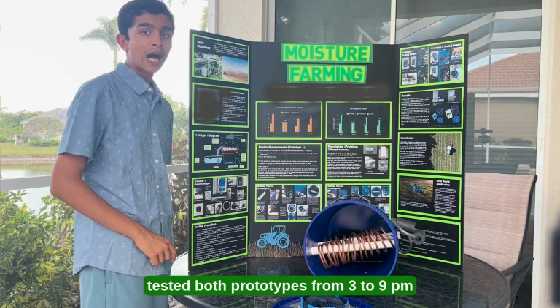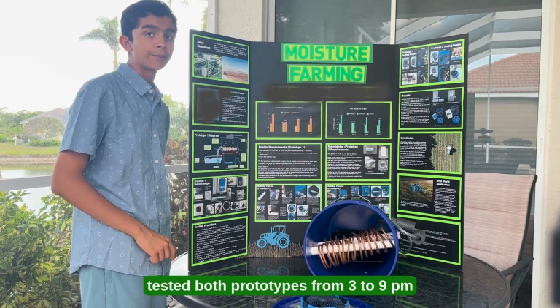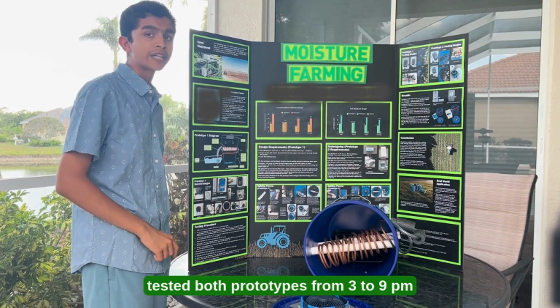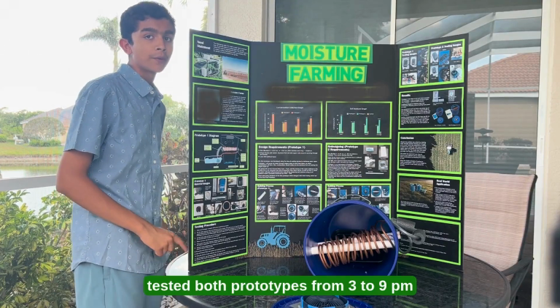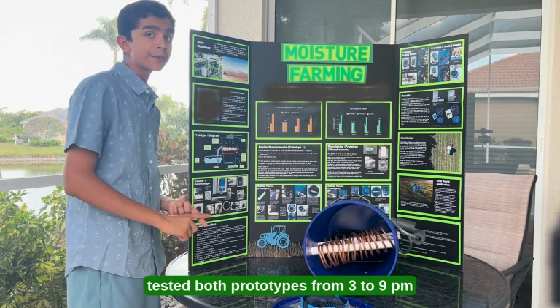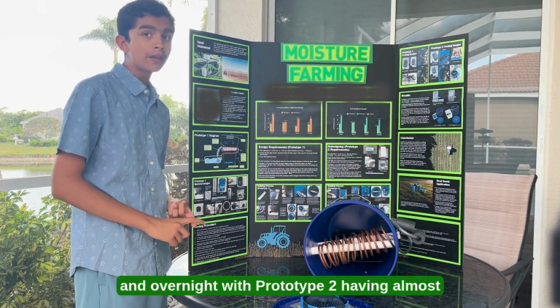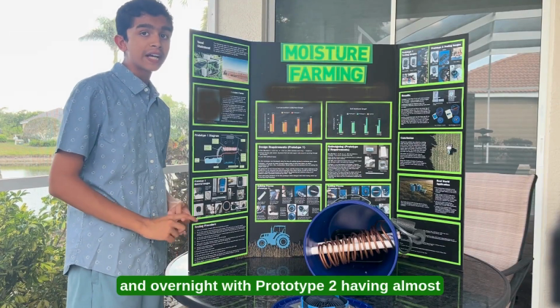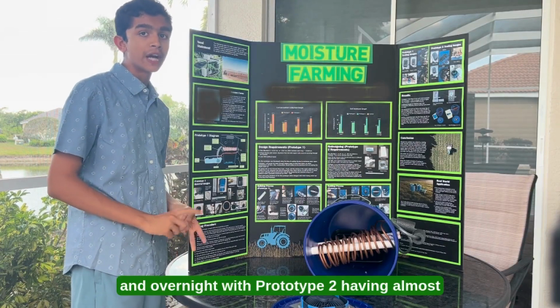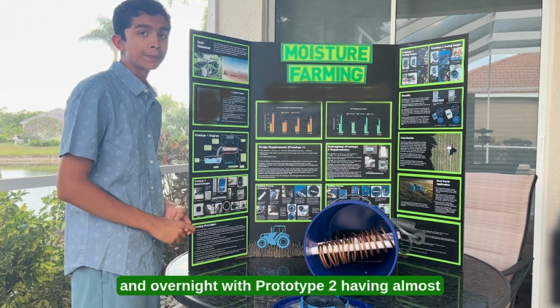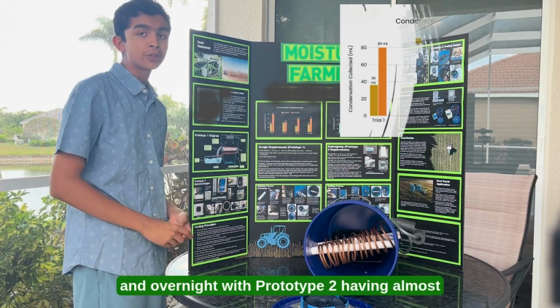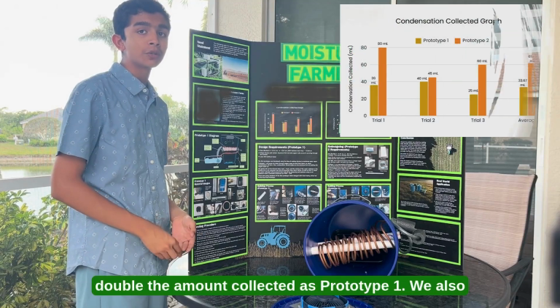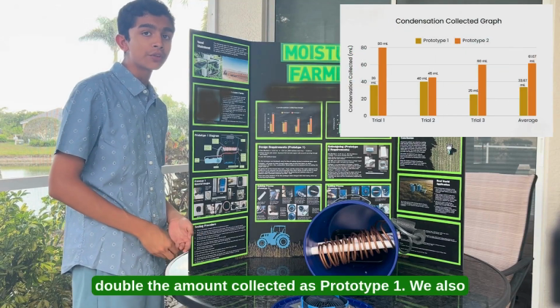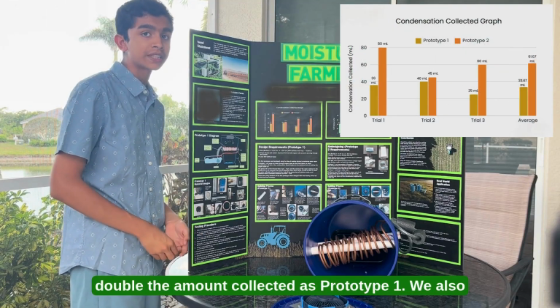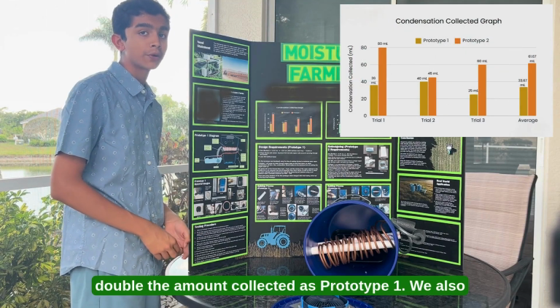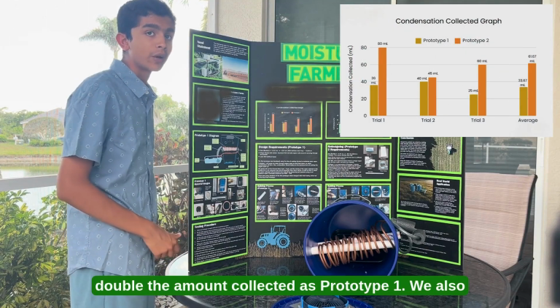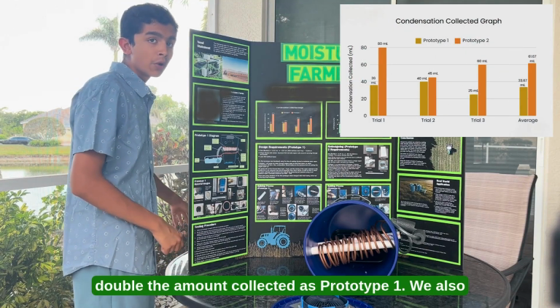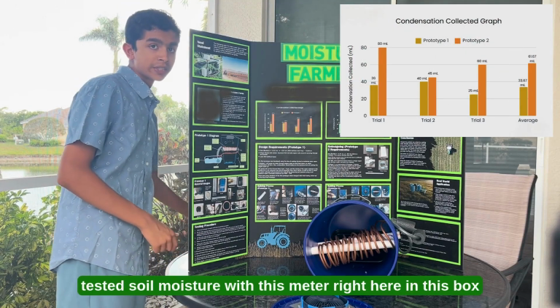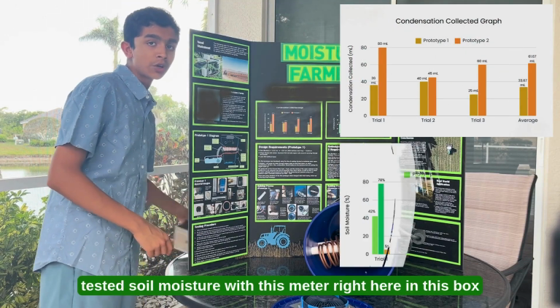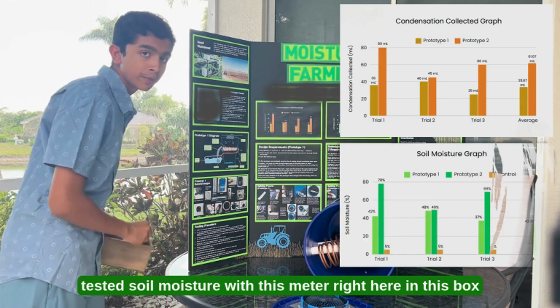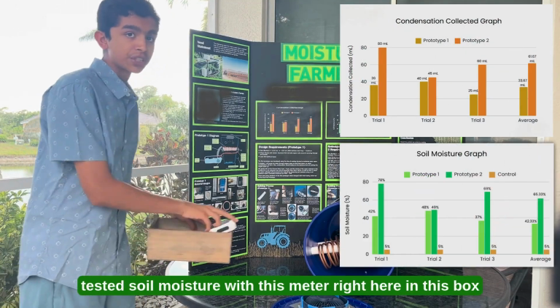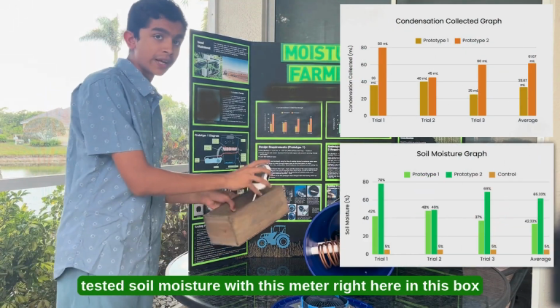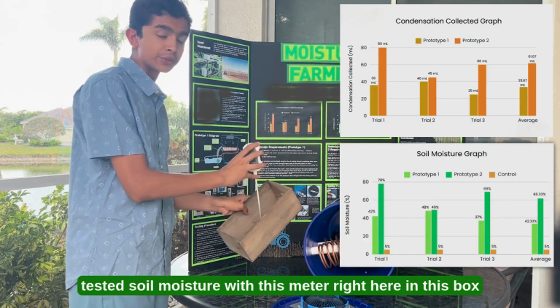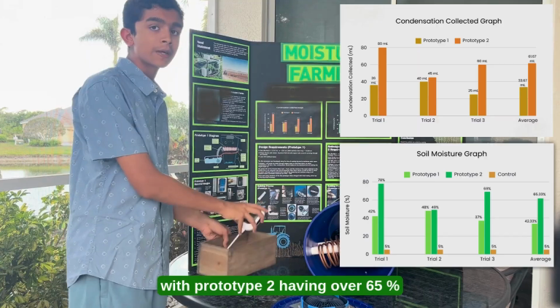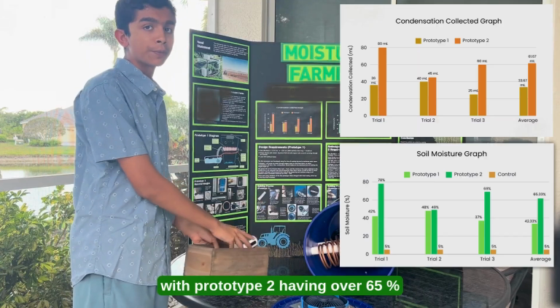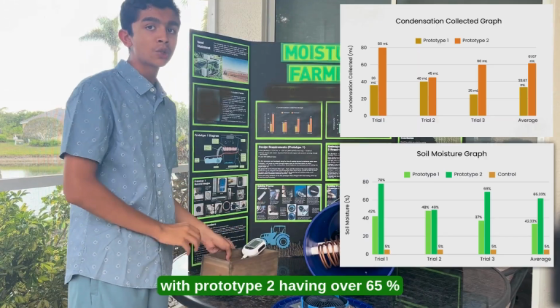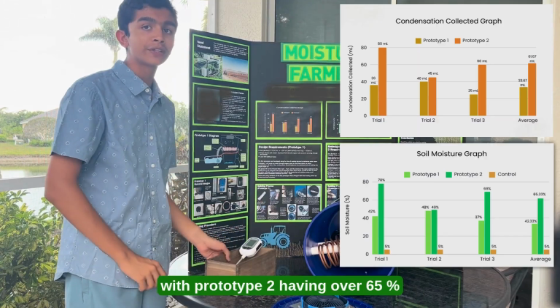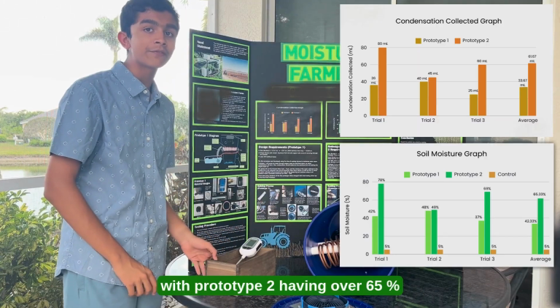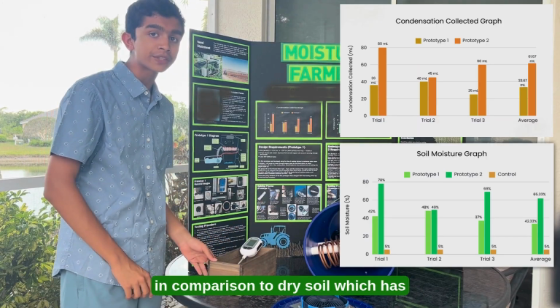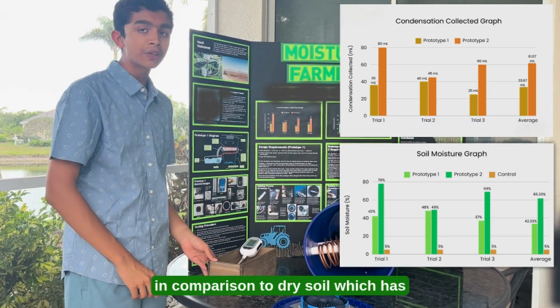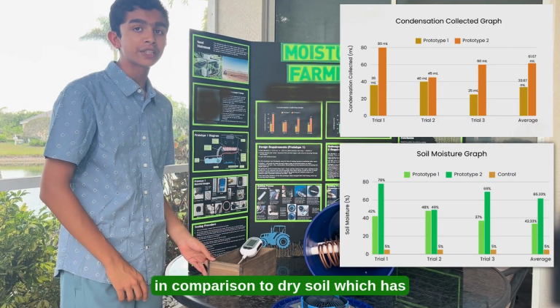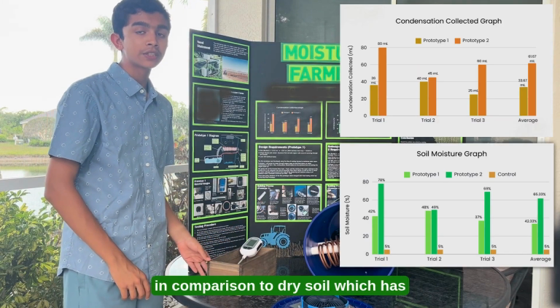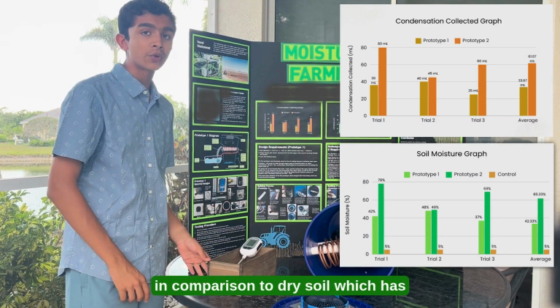I tested both prototypes from 3 to 9 p.m. and overnight, with prototype 2 having almost double the amount collected as prototype 1. We also tested soil moisture with this meter right here in this box, with prototype 2 having over 65% soil moisture in comparison to dry soil, which is 5% soil moisture.